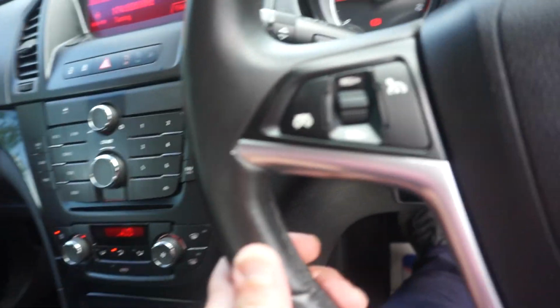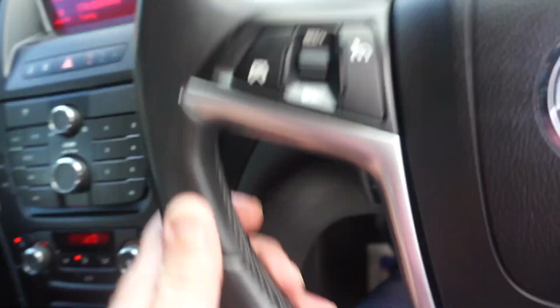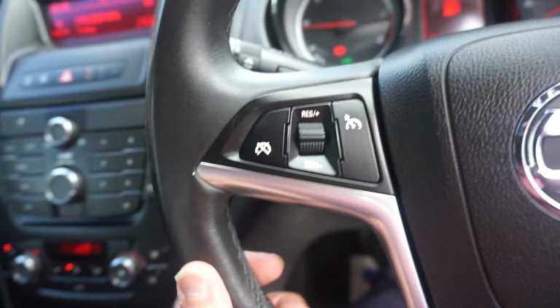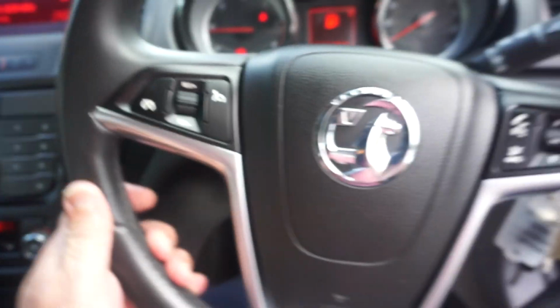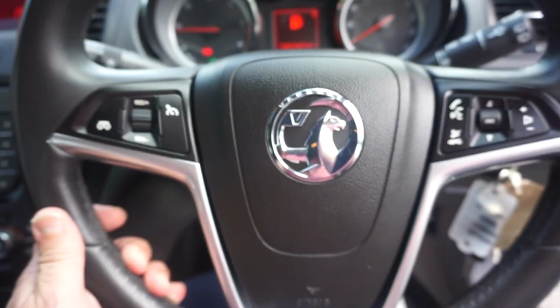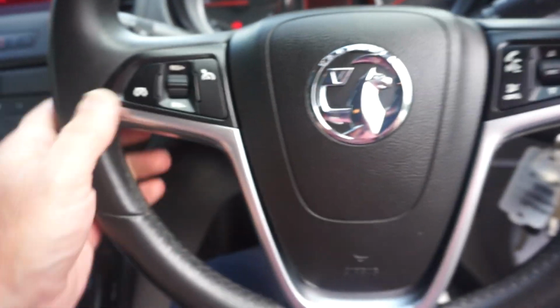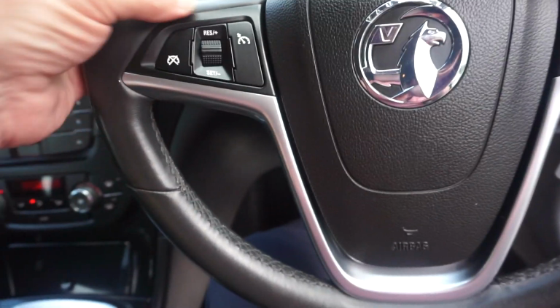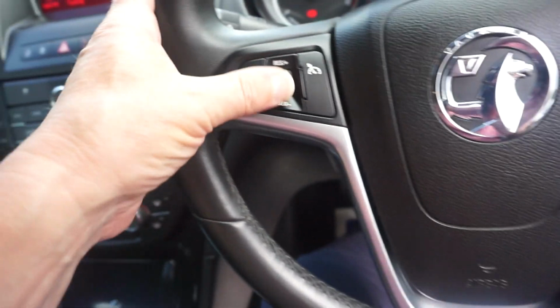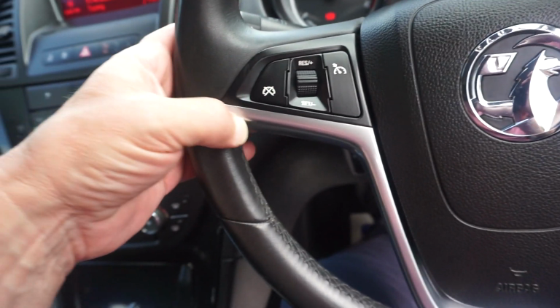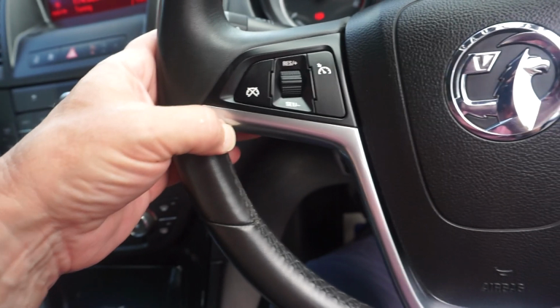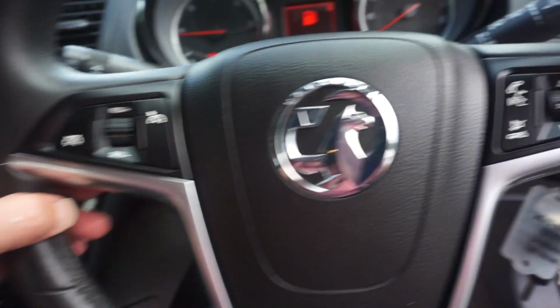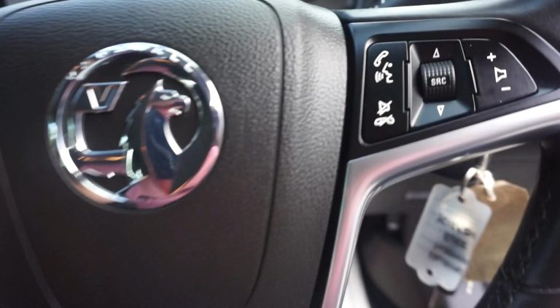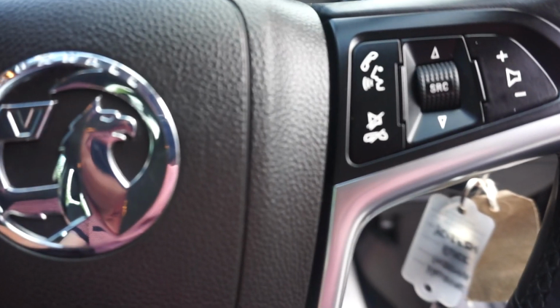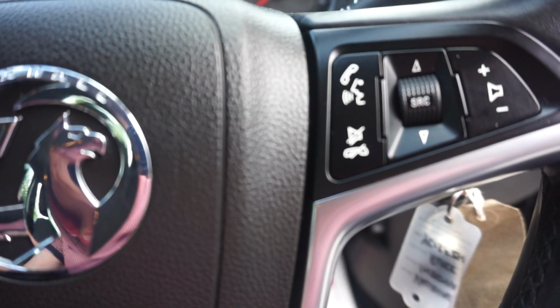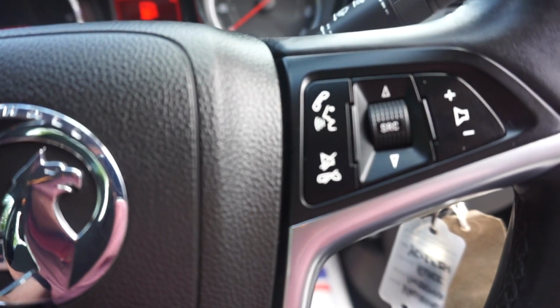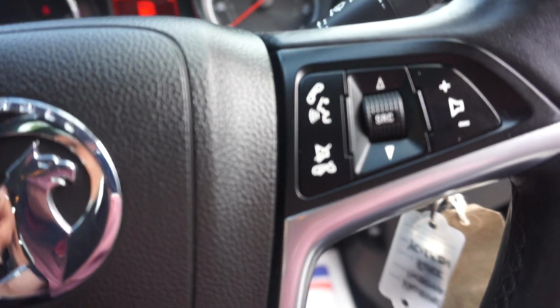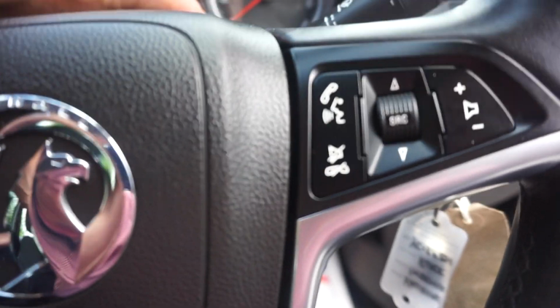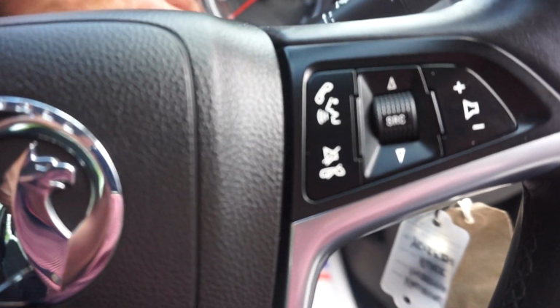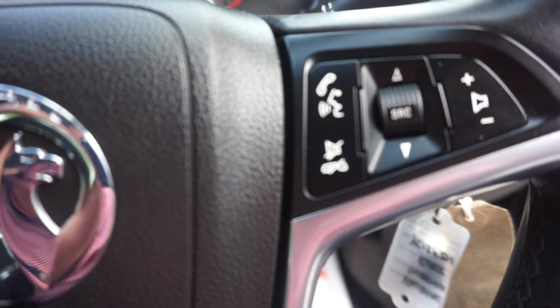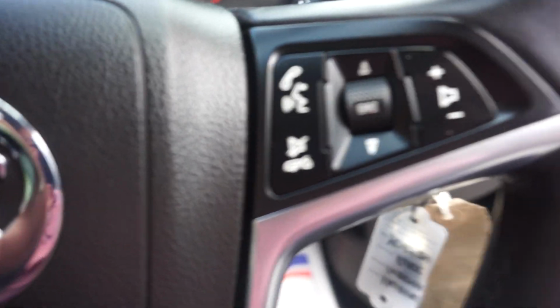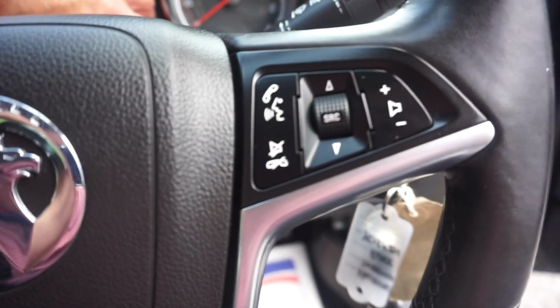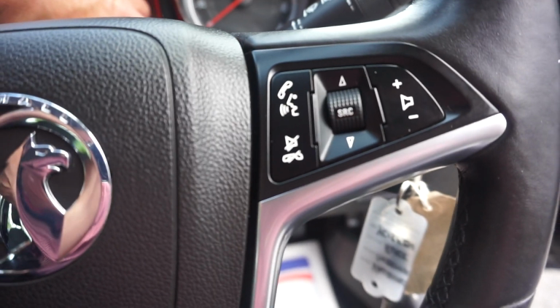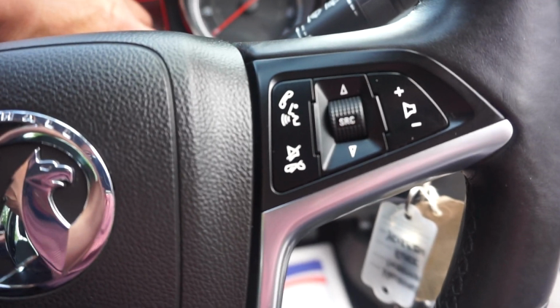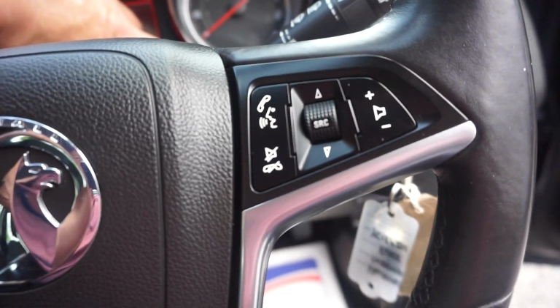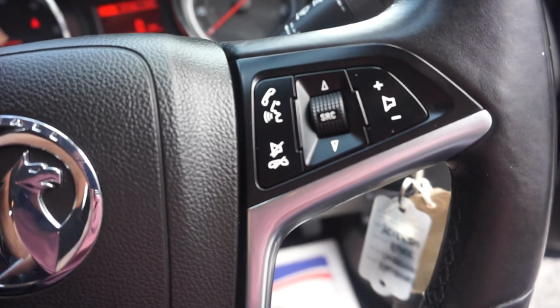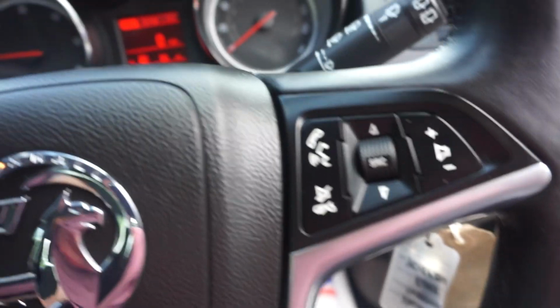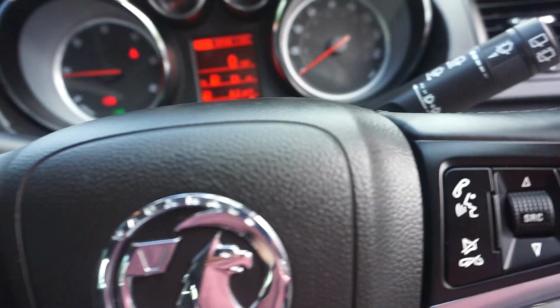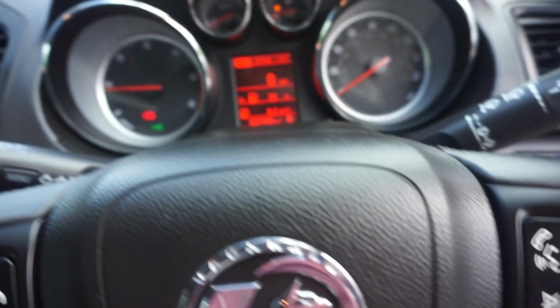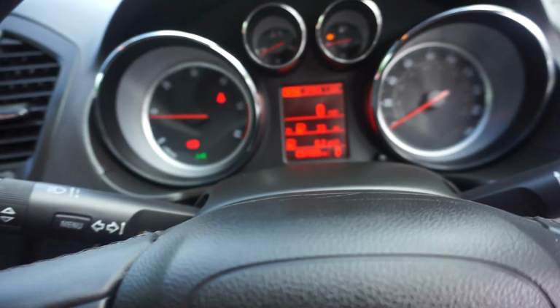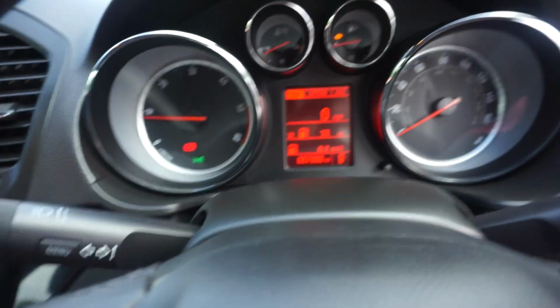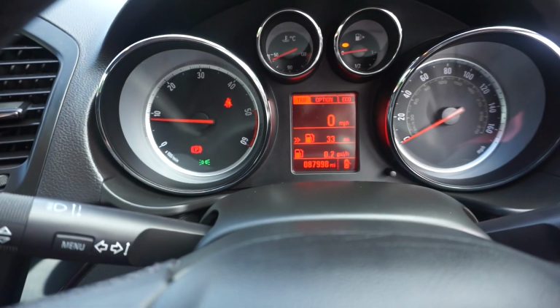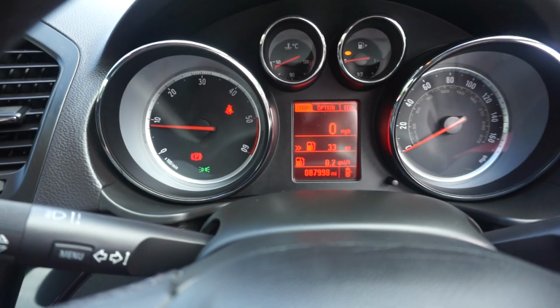On the steering wheel here we've got a multifunction wheel, with the cruise control on the left-hand side, and the audio and phone controls on the right-hand side. 87,998 on the miles.